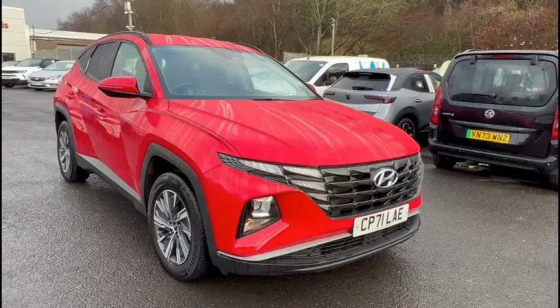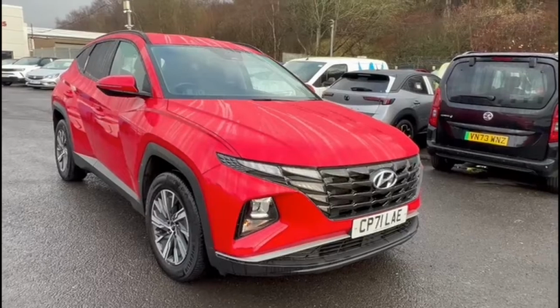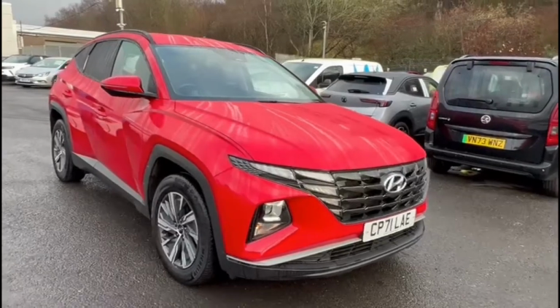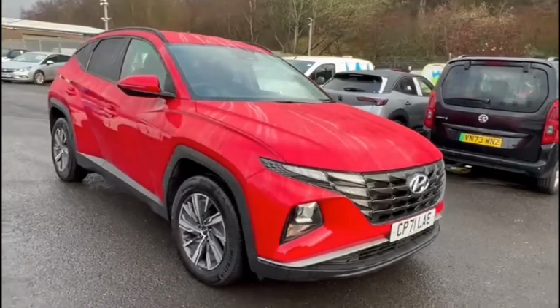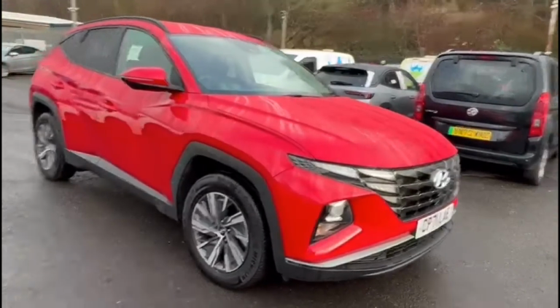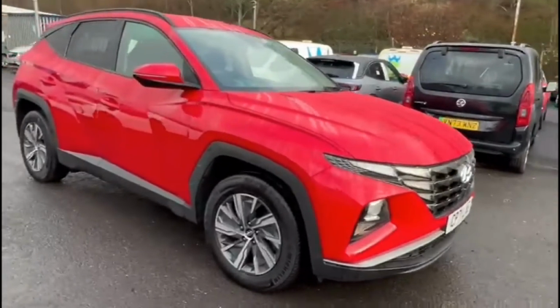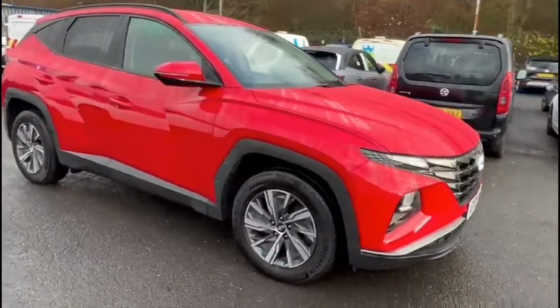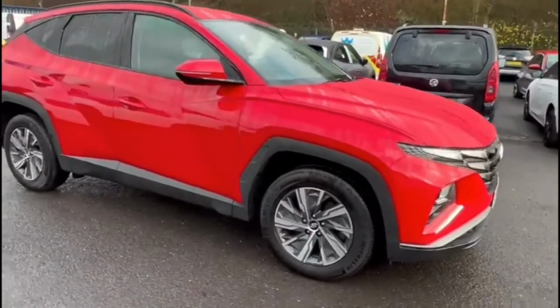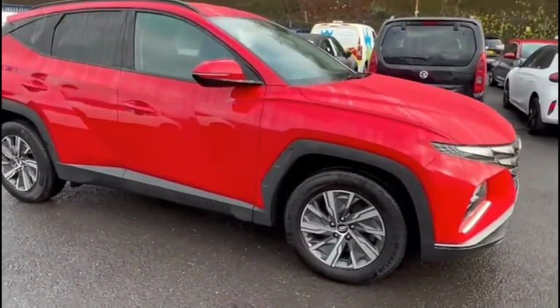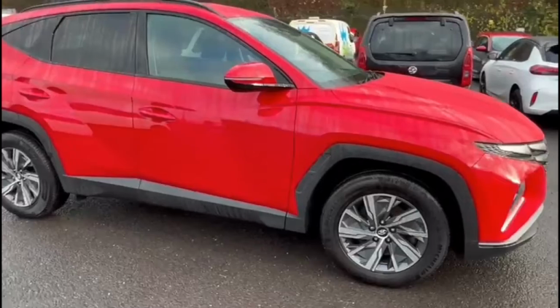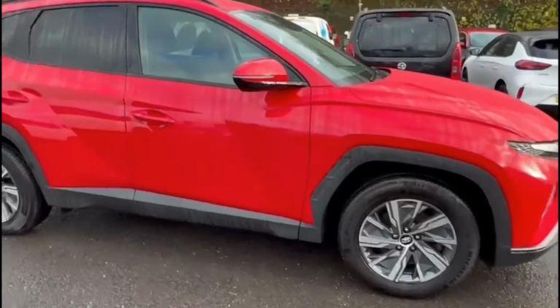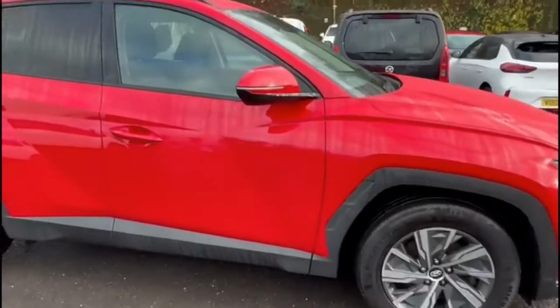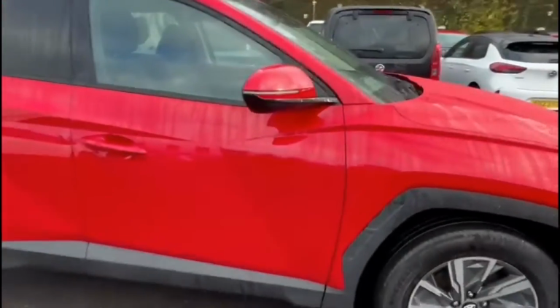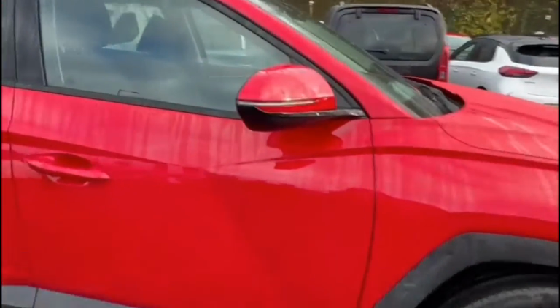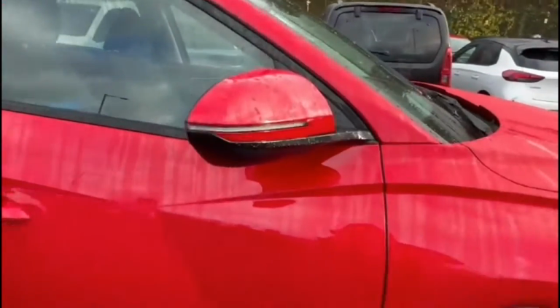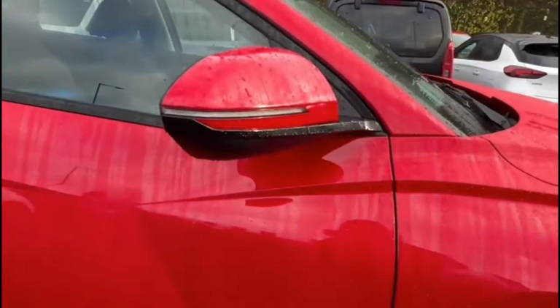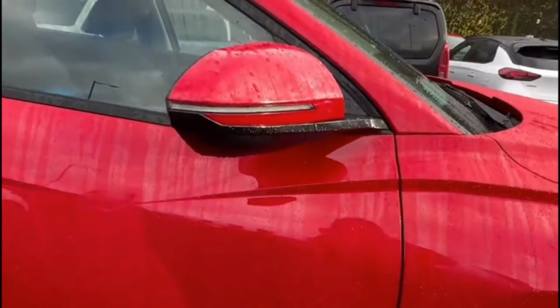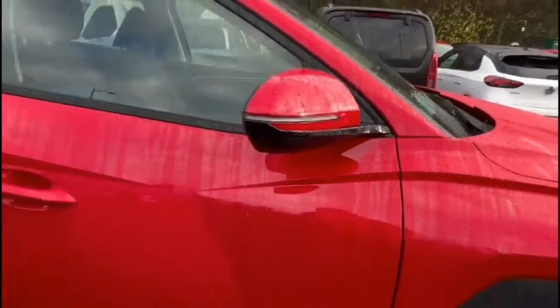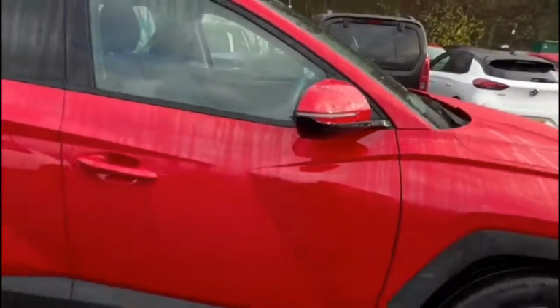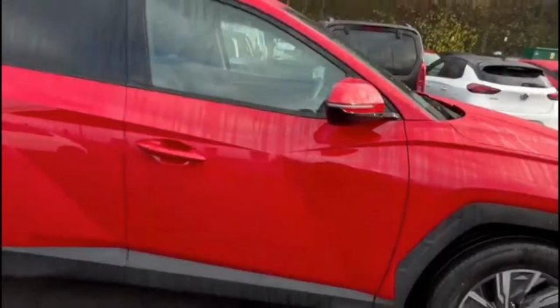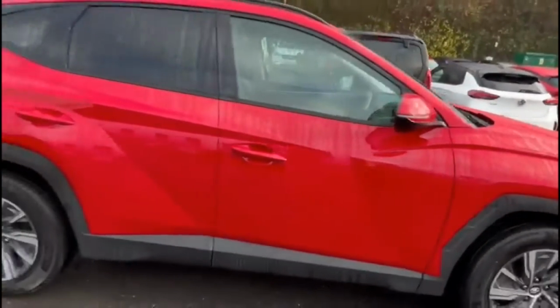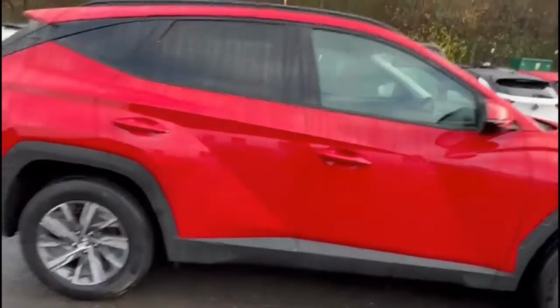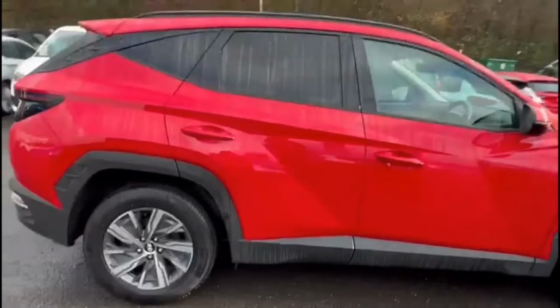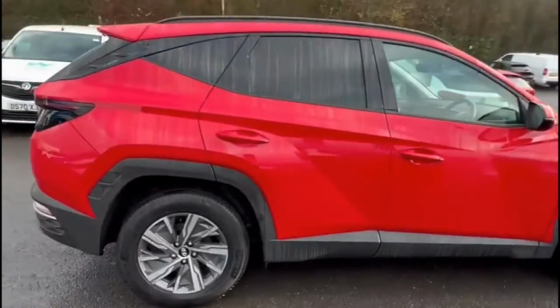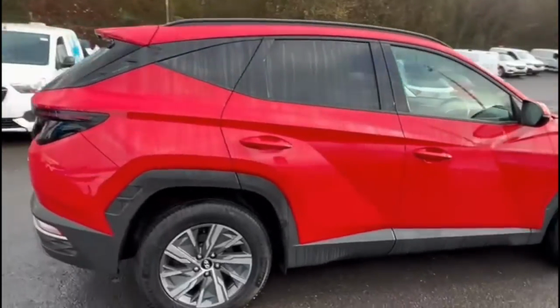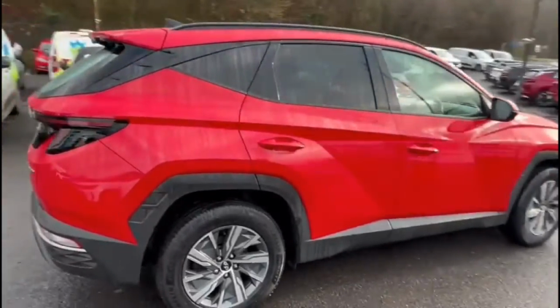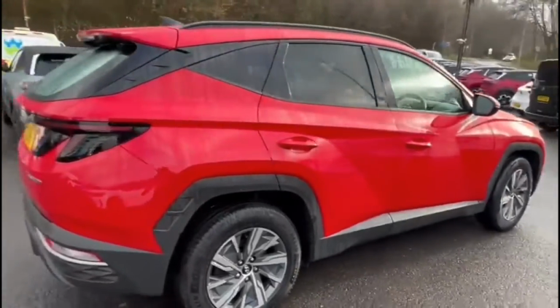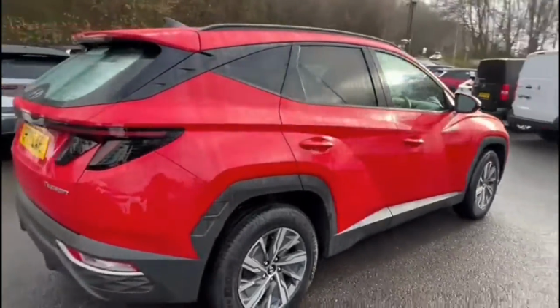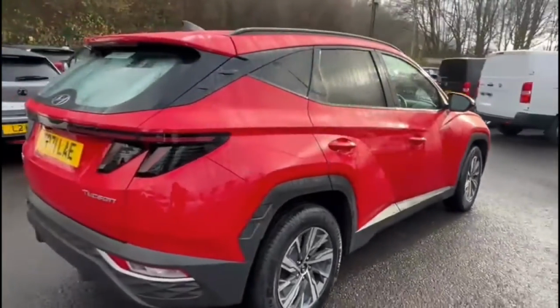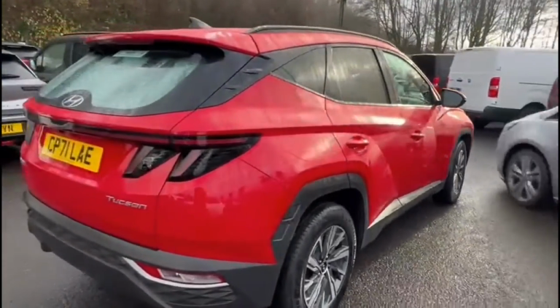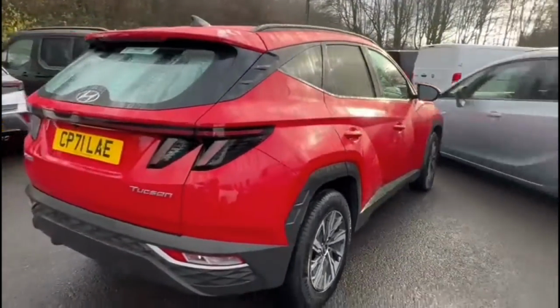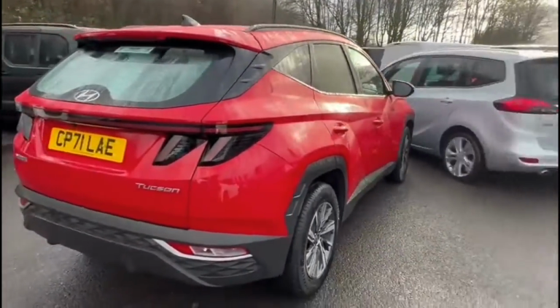Hello and welcome to Bayless Vauxhall. Here we're viewing a Hyundai Tucson 1.6 Turbo SE Connect. This vehicle has covered 21,382 miles and is finished in red. It also comes with a Bayless warranty with the option to extend to 36 months.